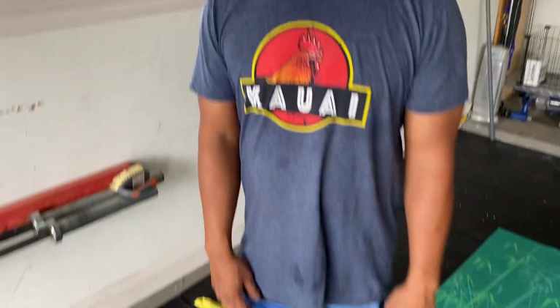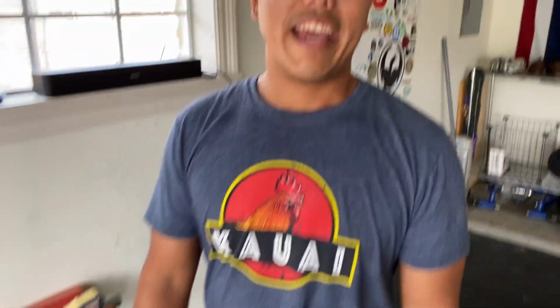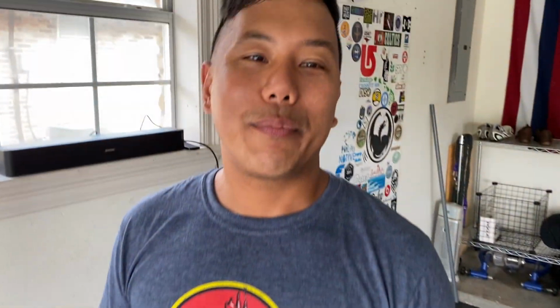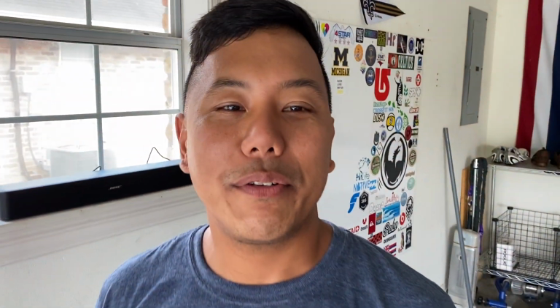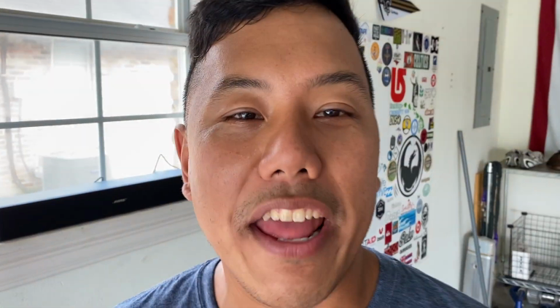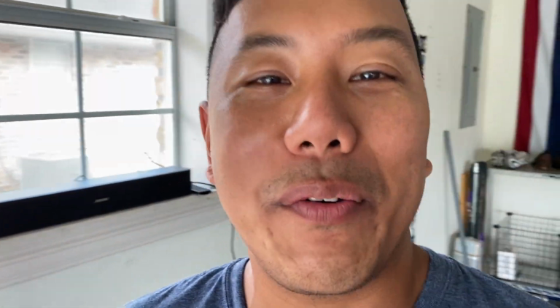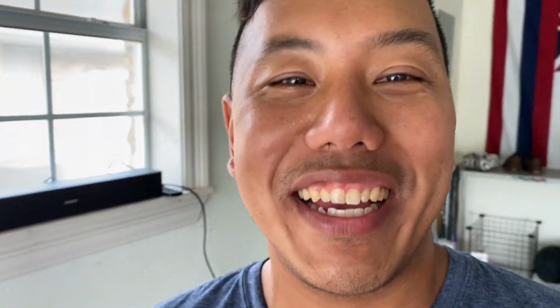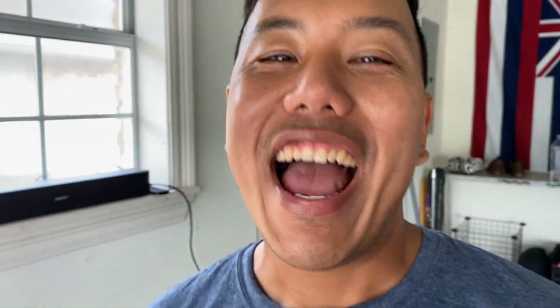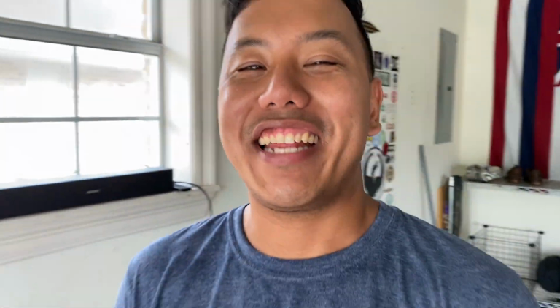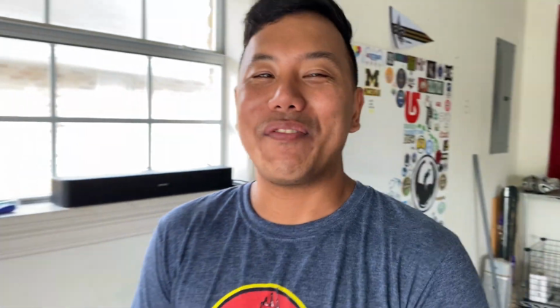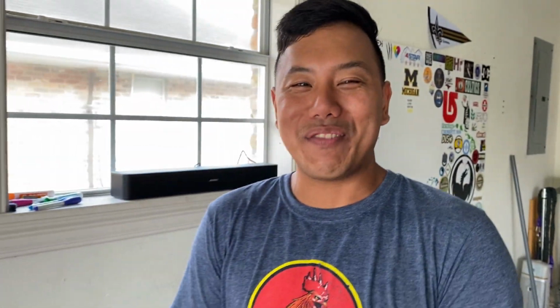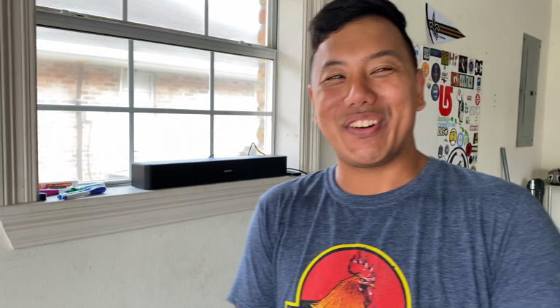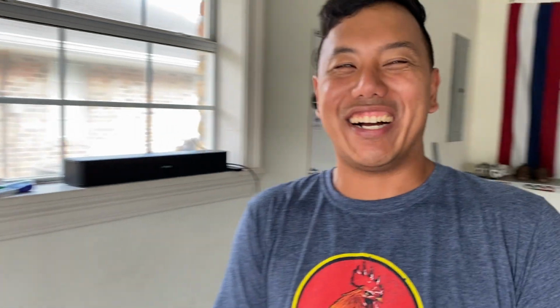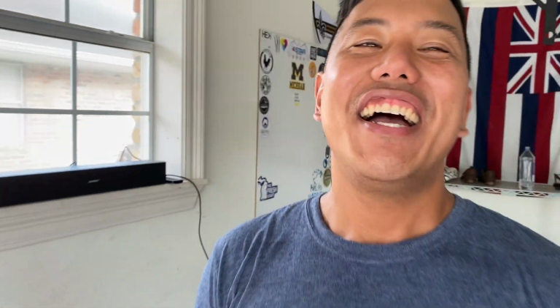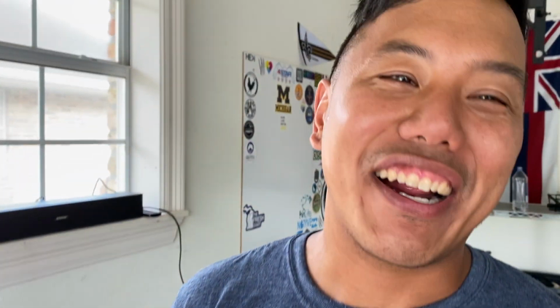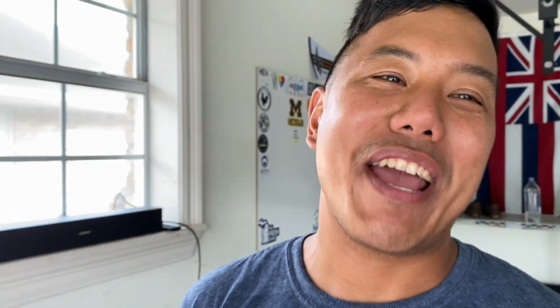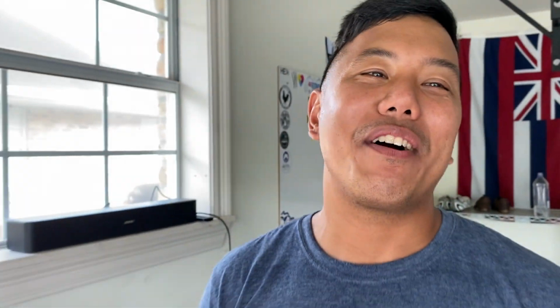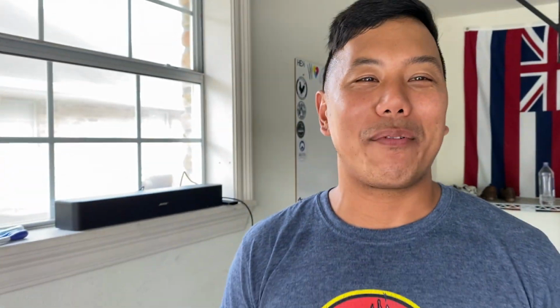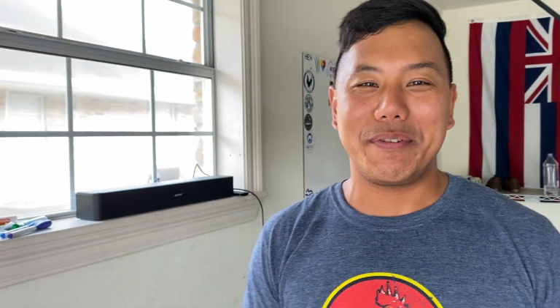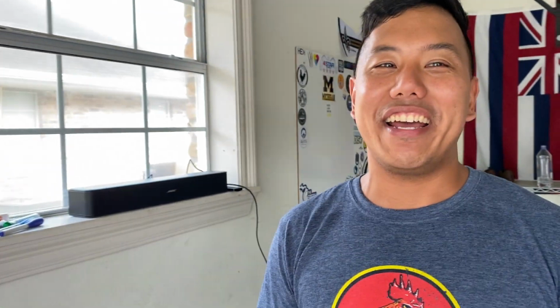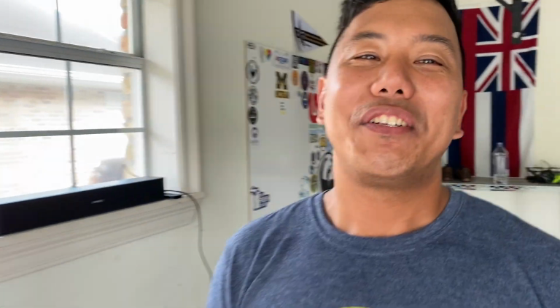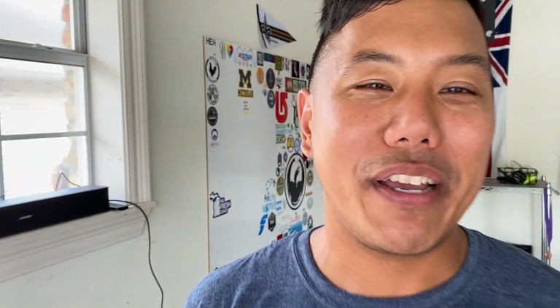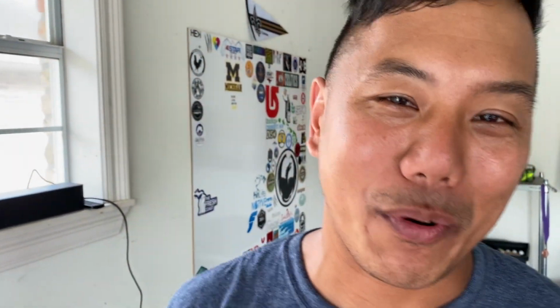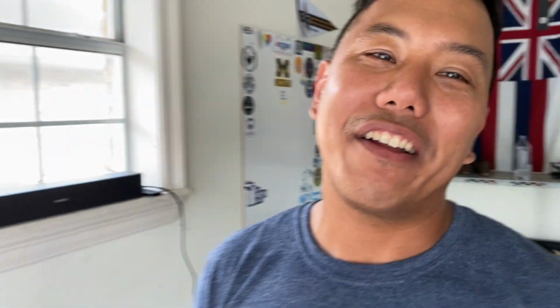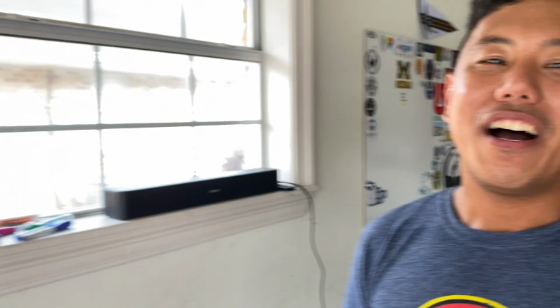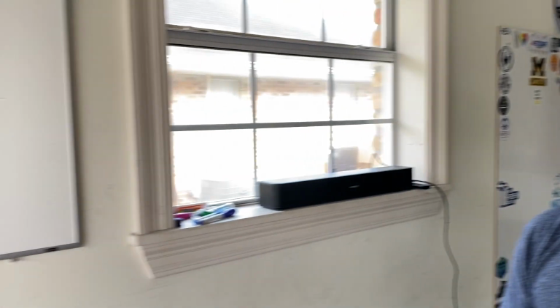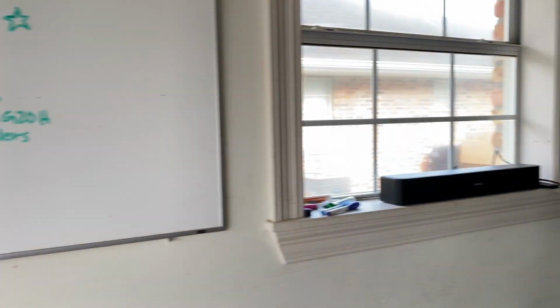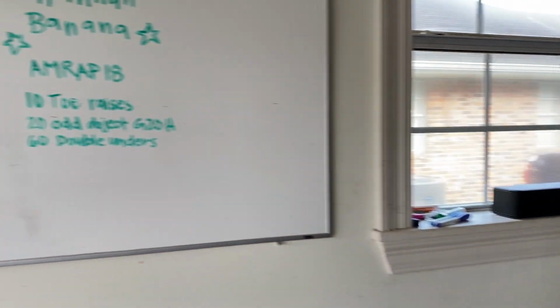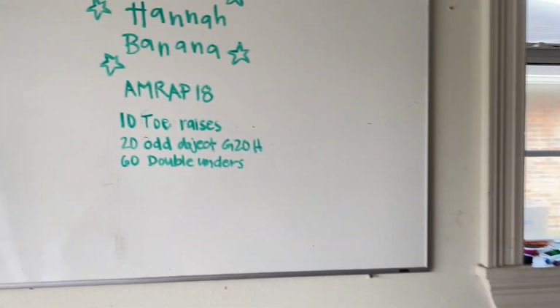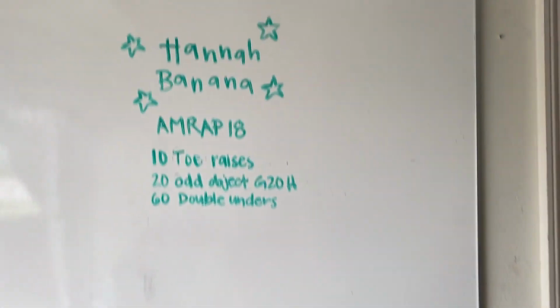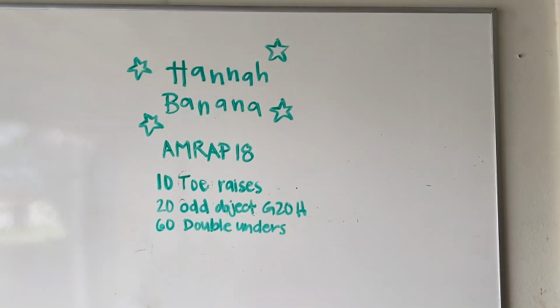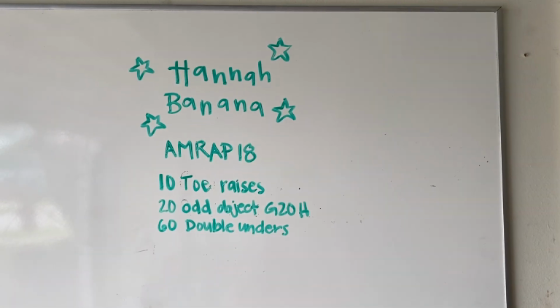Hey guys, bringing you your end of the week home food workout. I got a great camera operator with me today to explain this workout. This is the no equipment version of Hannah Banana.